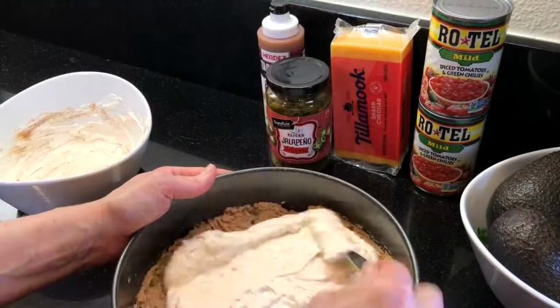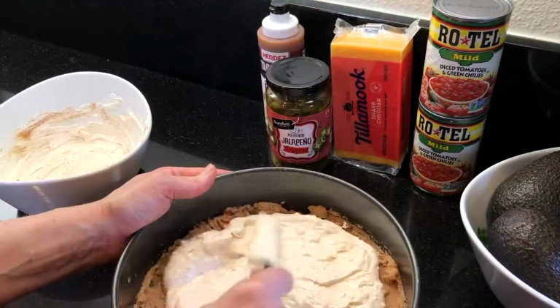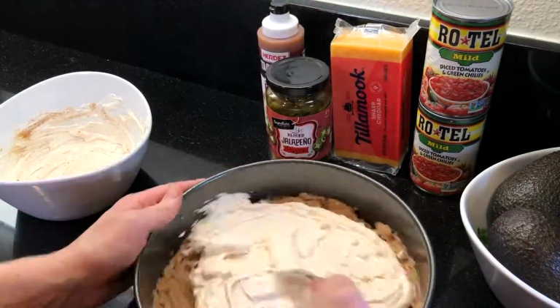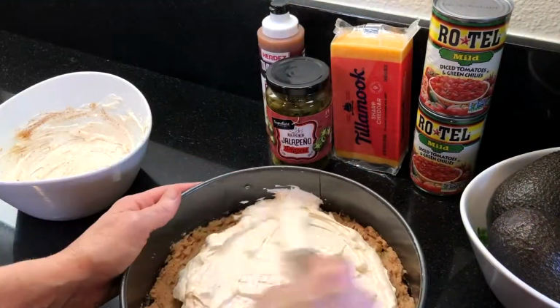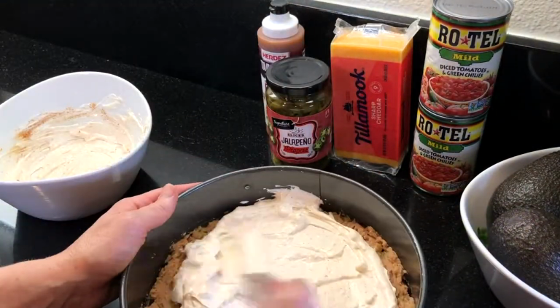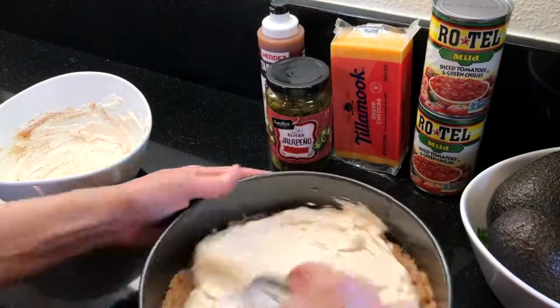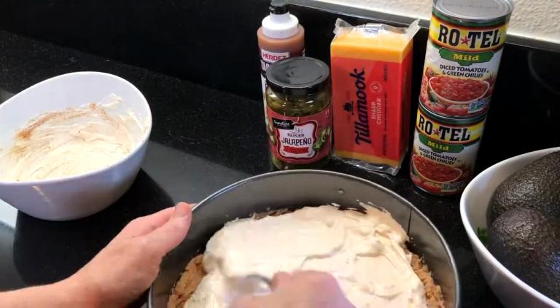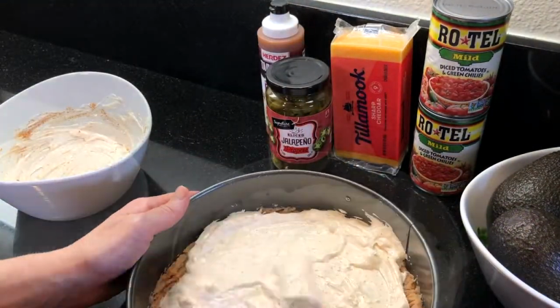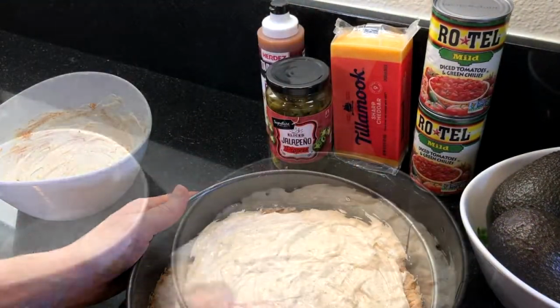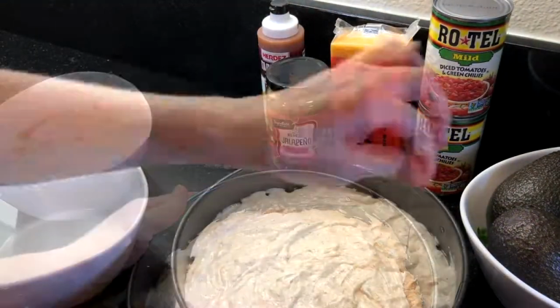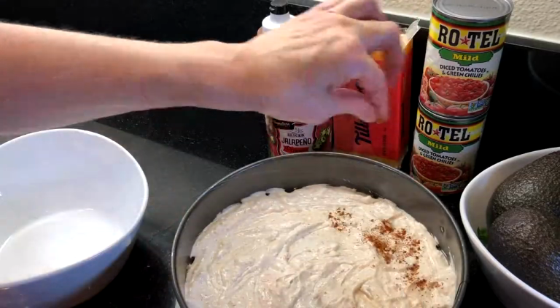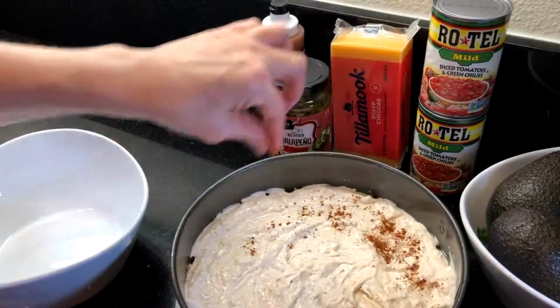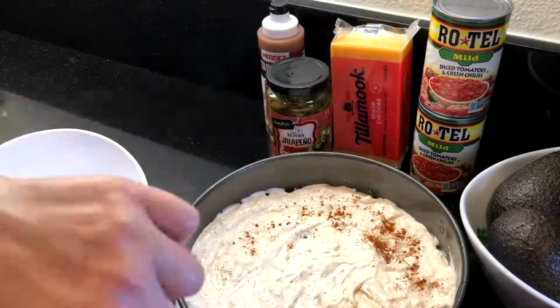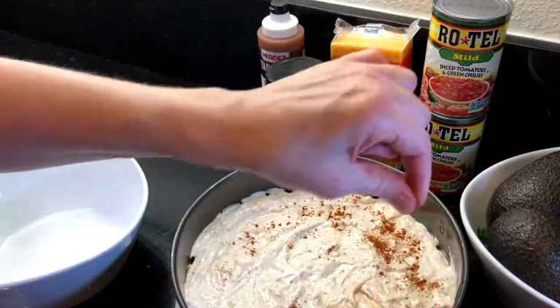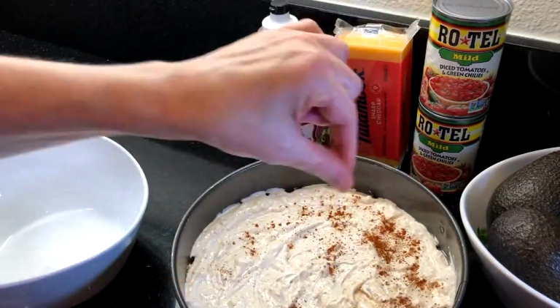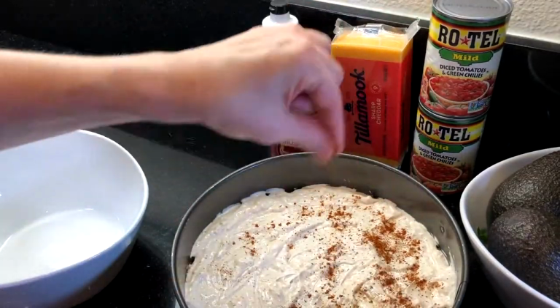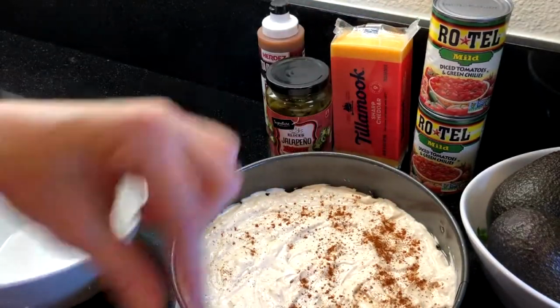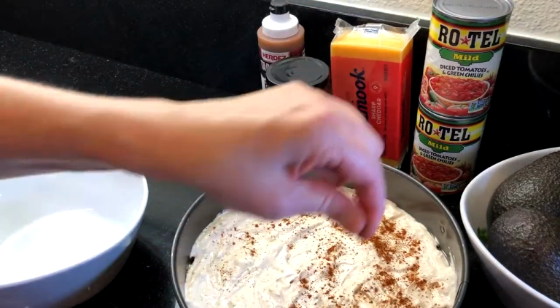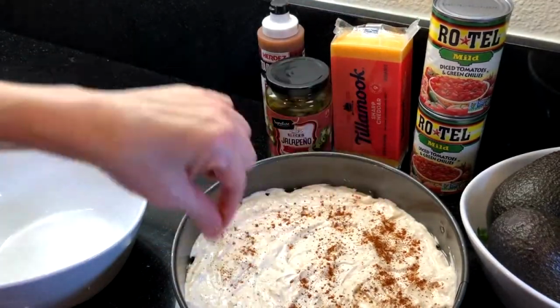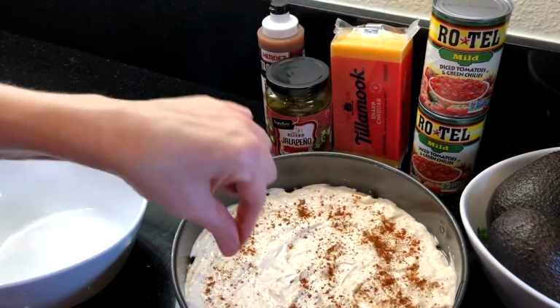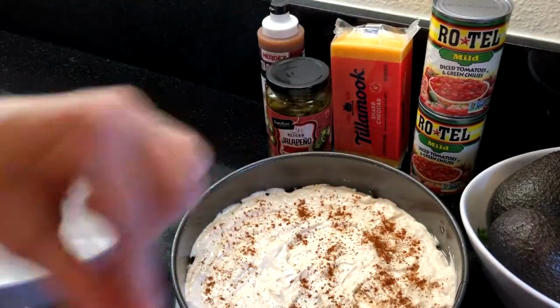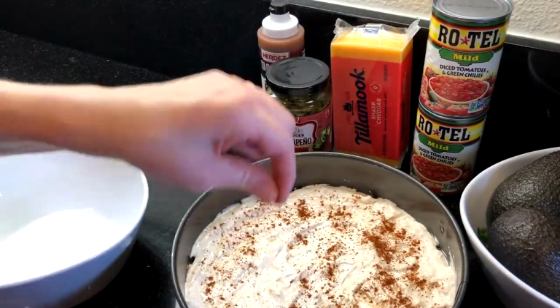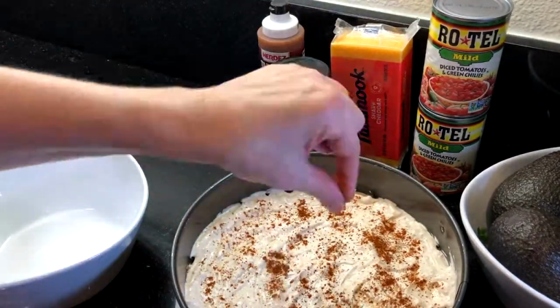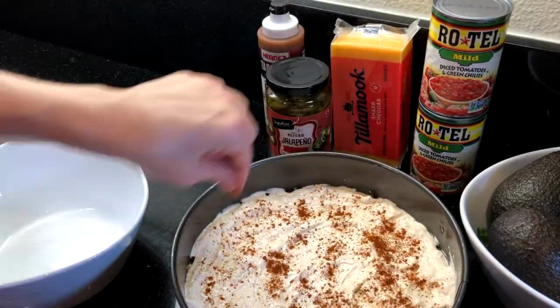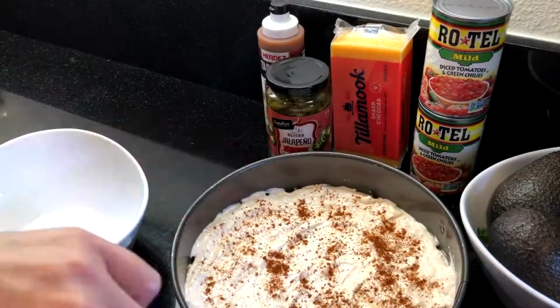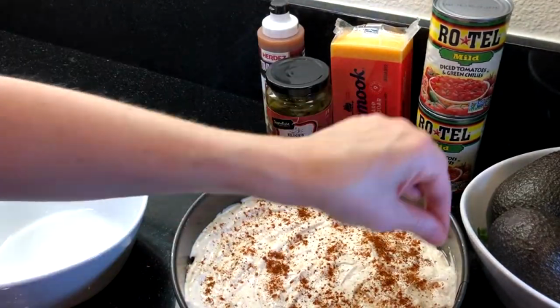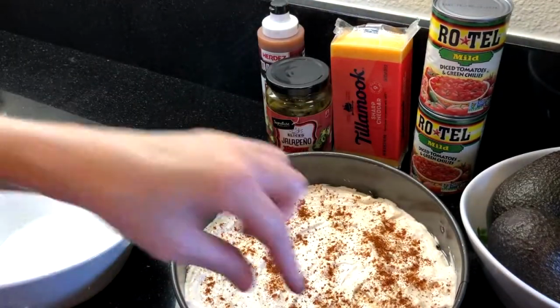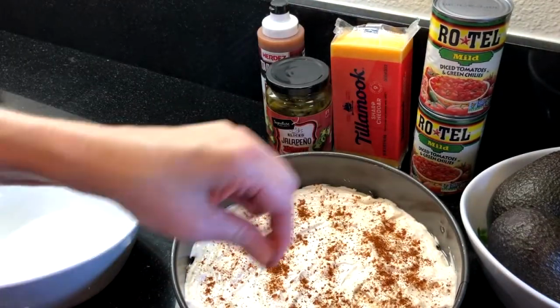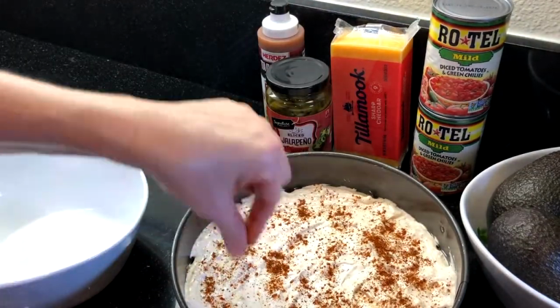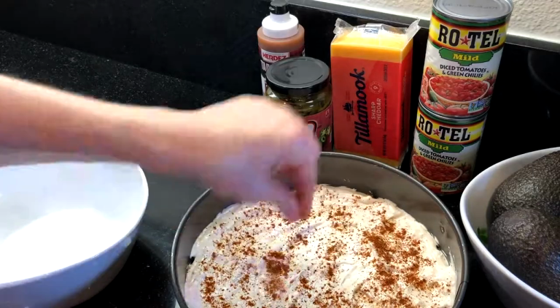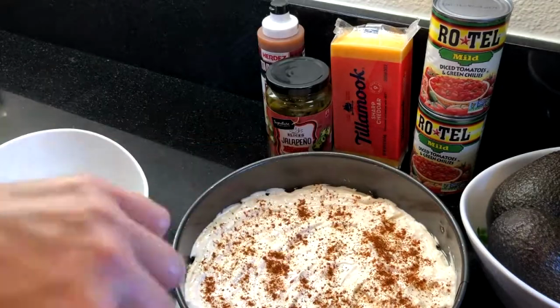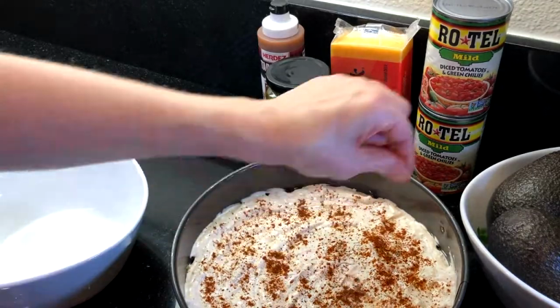Once the cream cheese mixture is spread to the sides, I like to add about a tablespoon of seasoning on top to give it a little more taco flavor. It makes it taste really good.